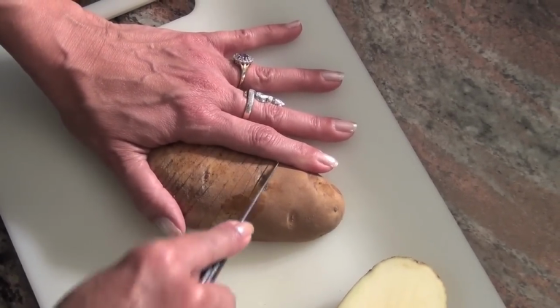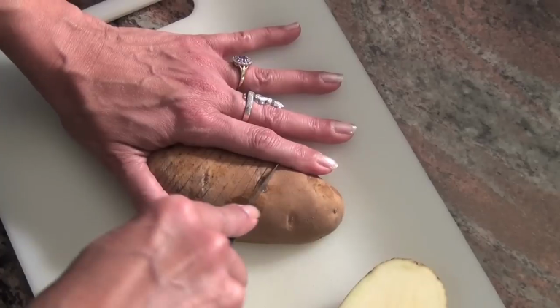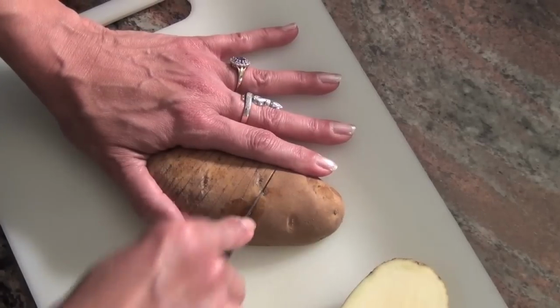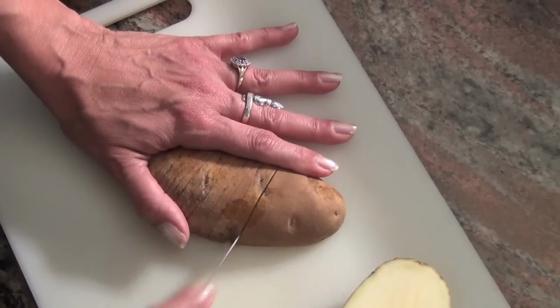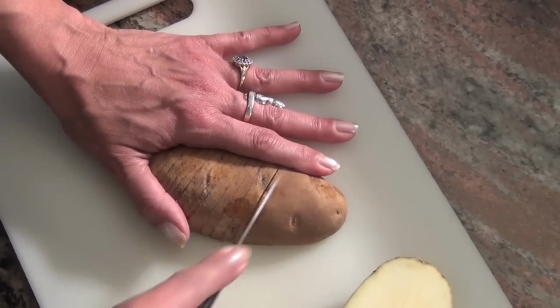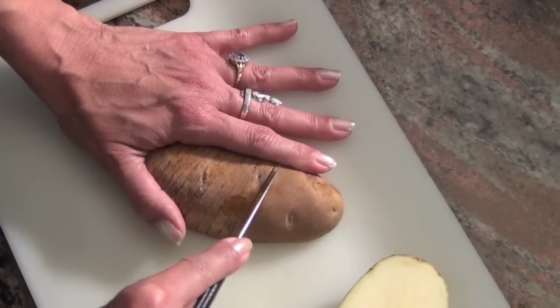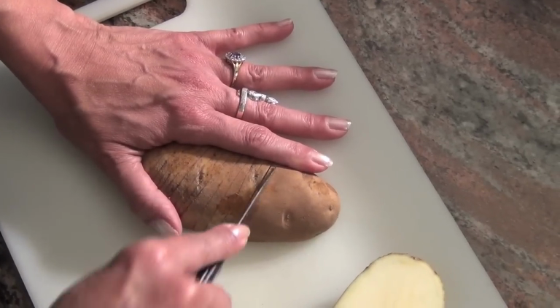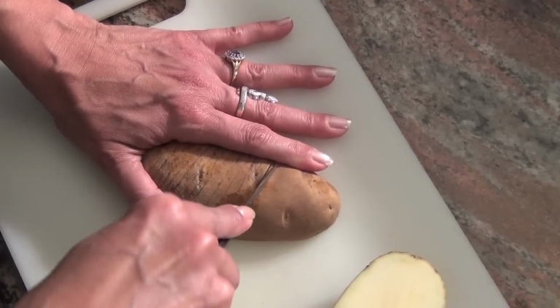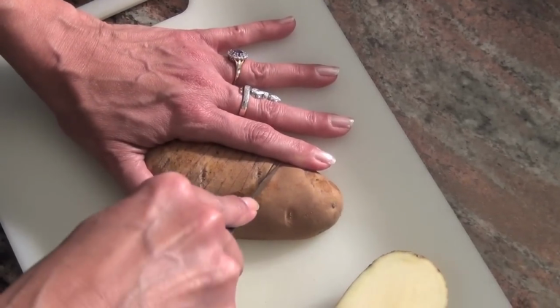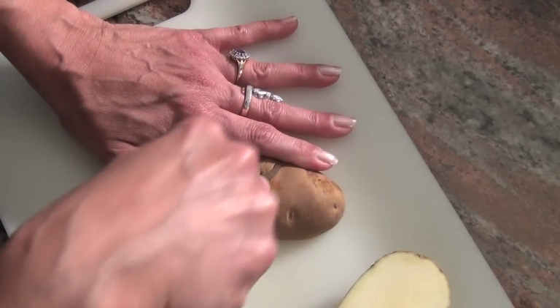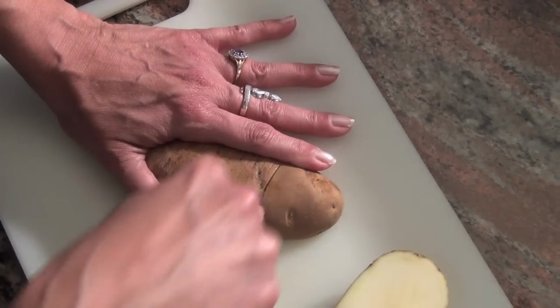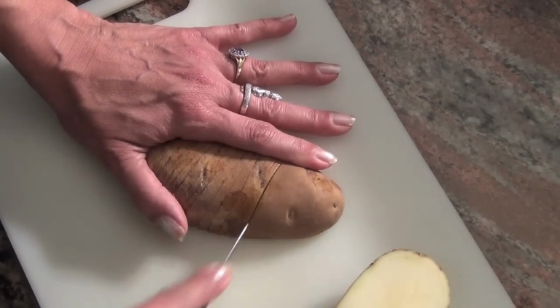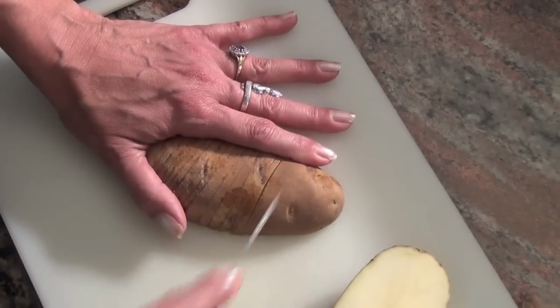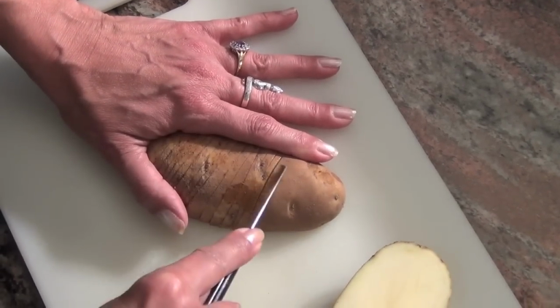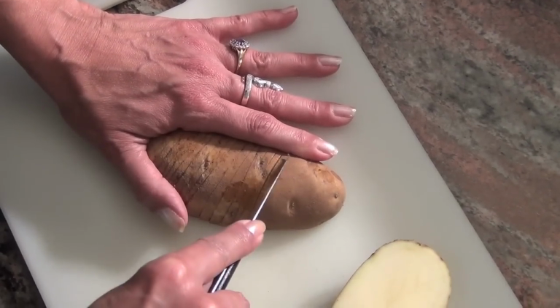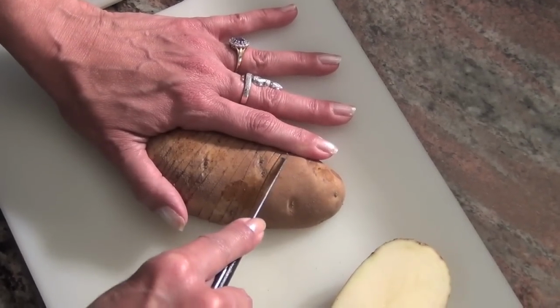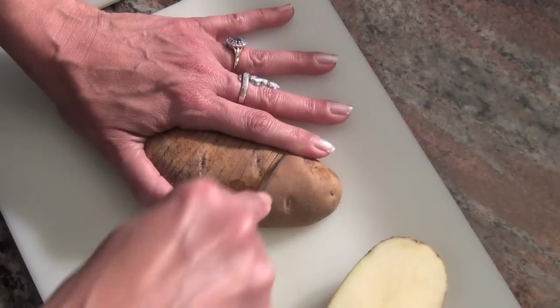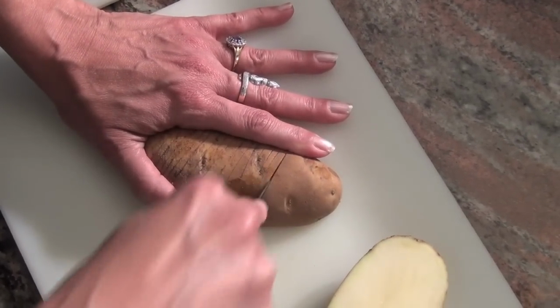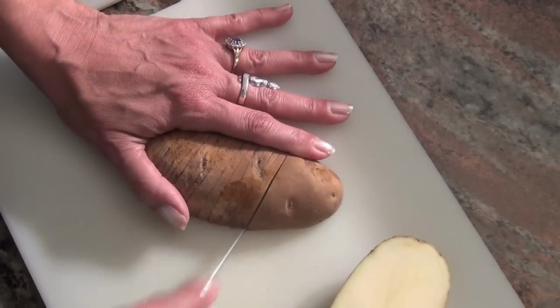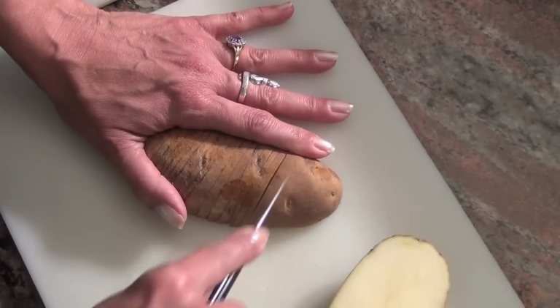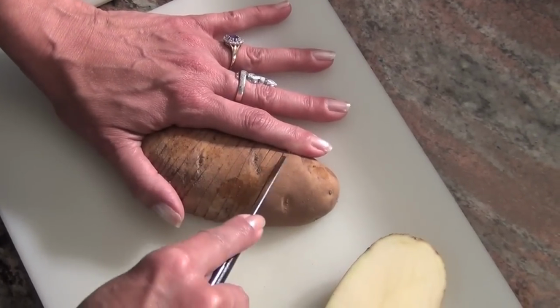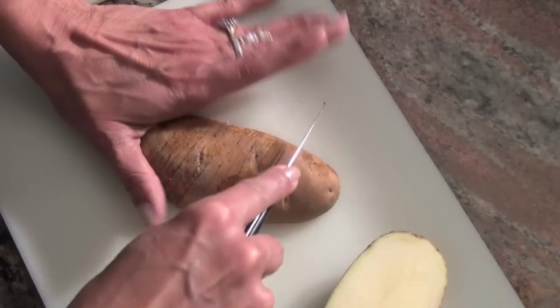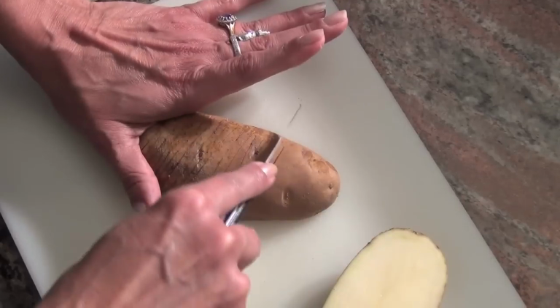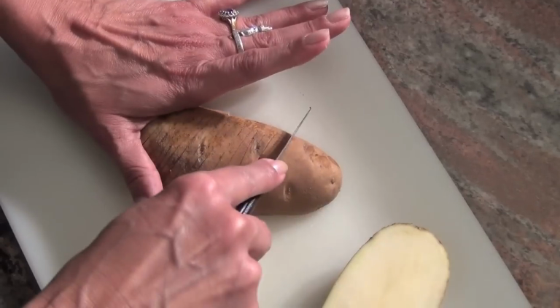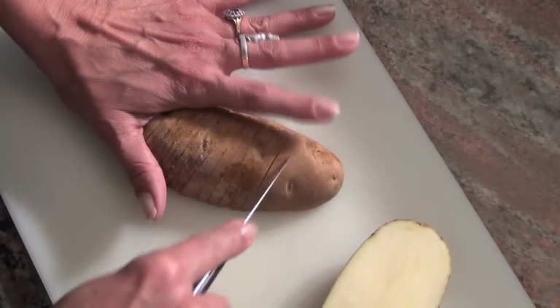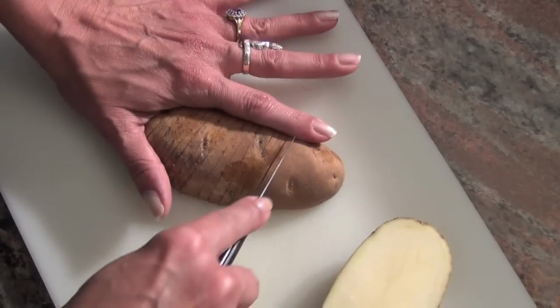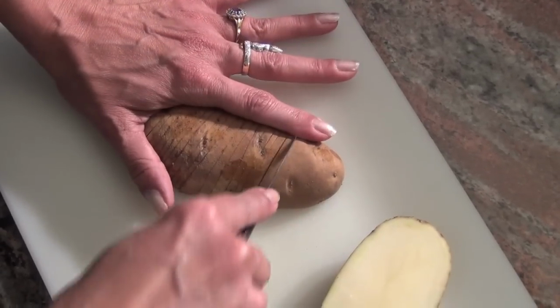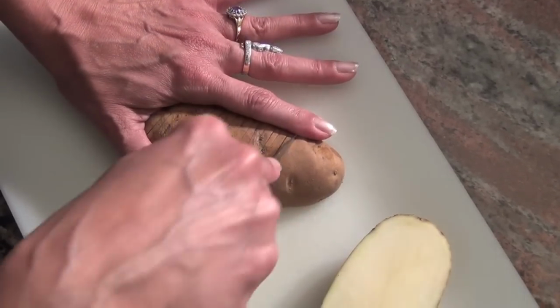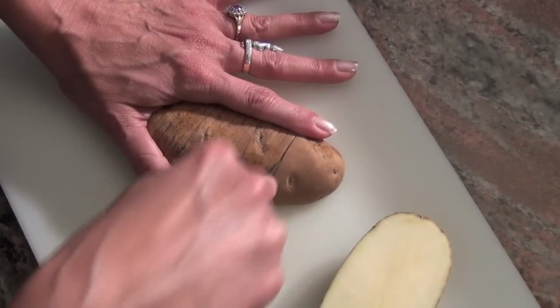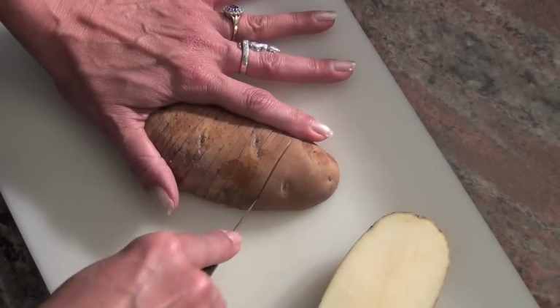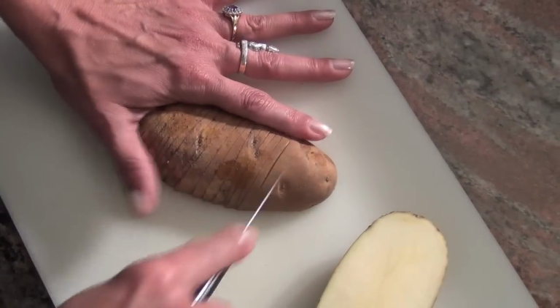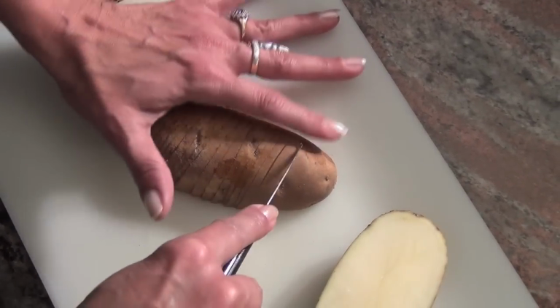Just keep making lines until you get to the end of the potato, but you're not cutting it all the way to the other side — but you are cutting it all the way through.